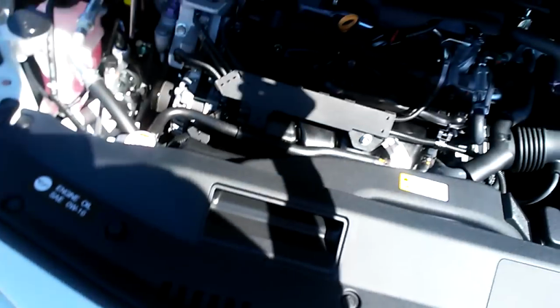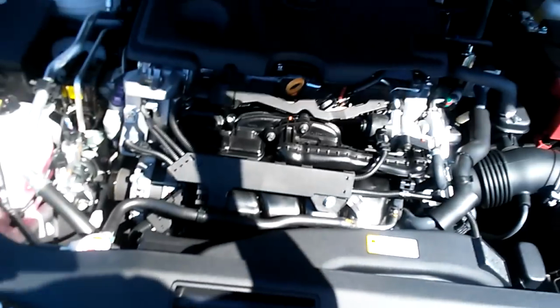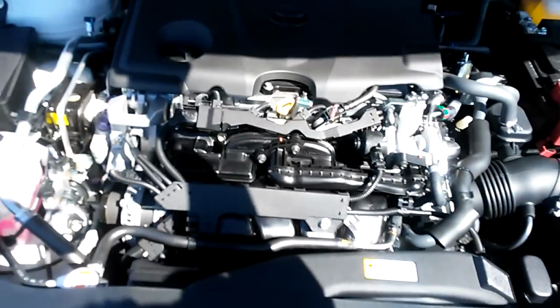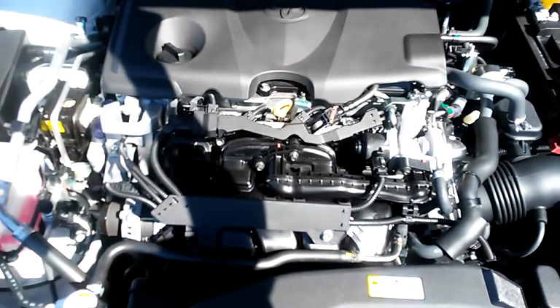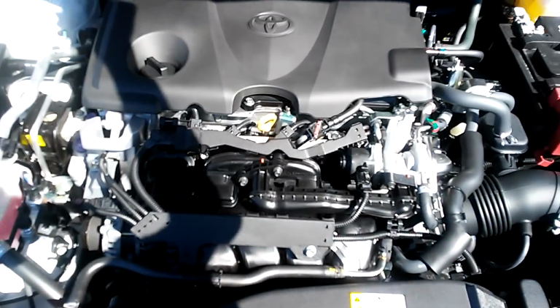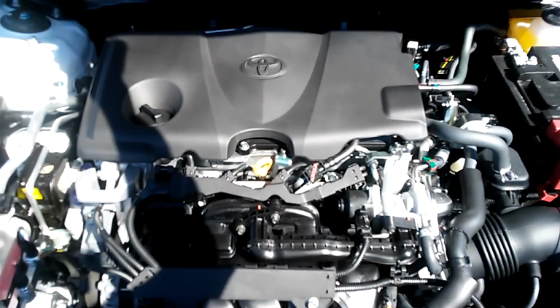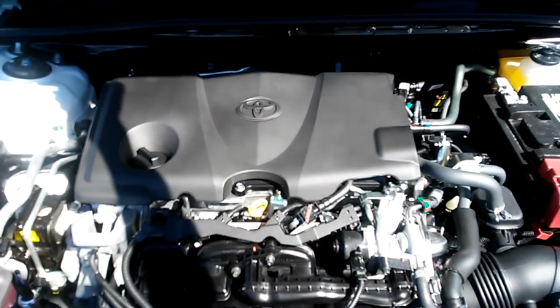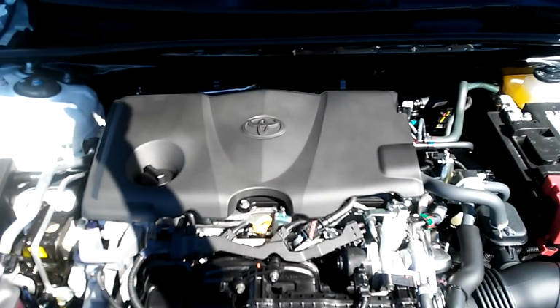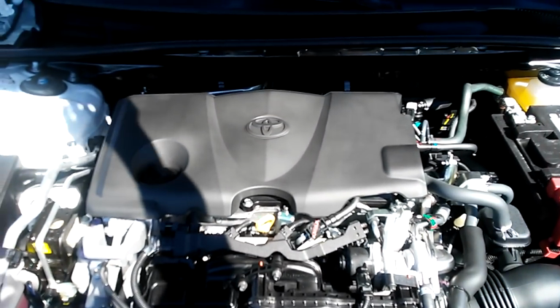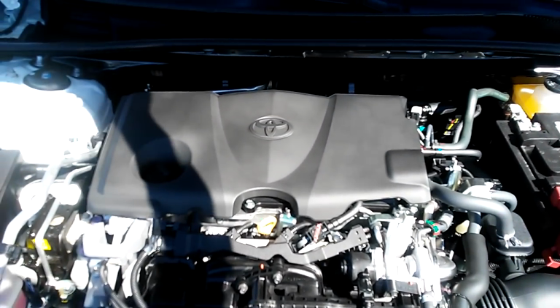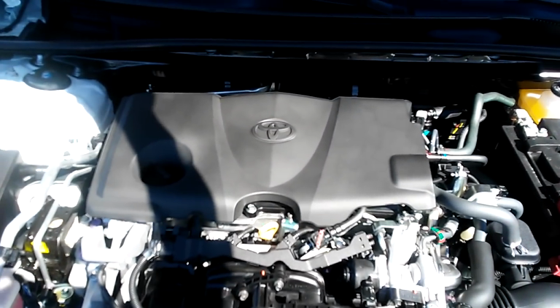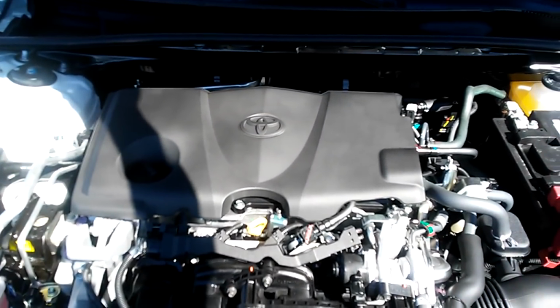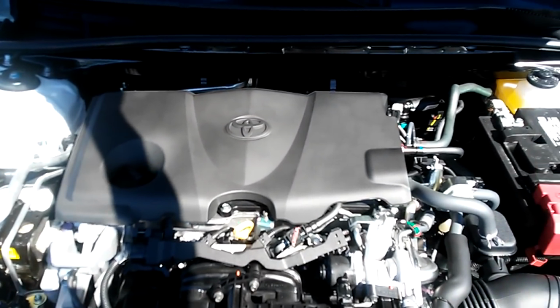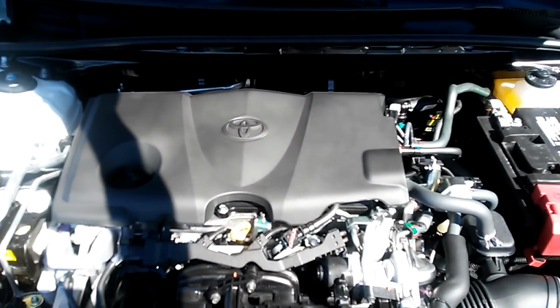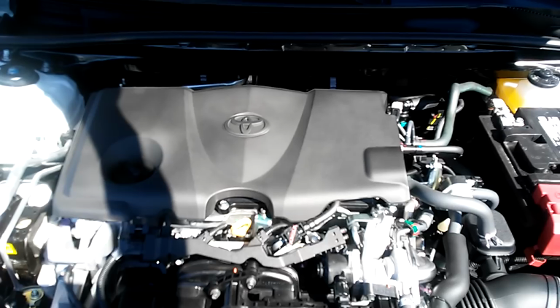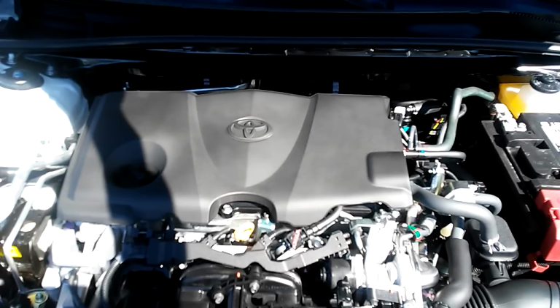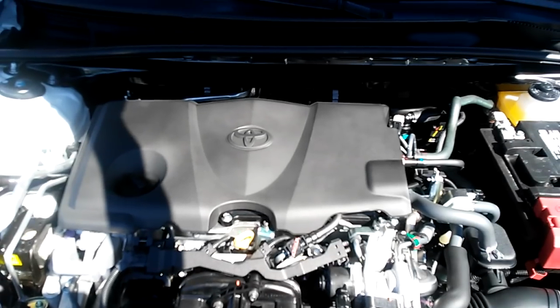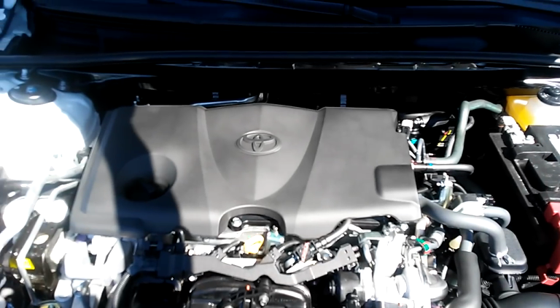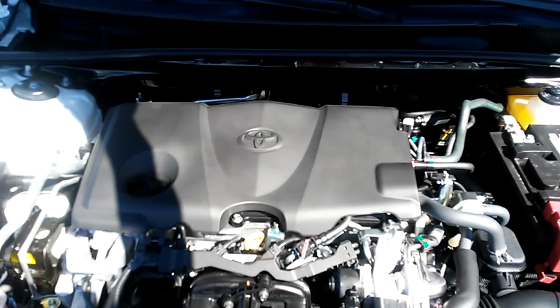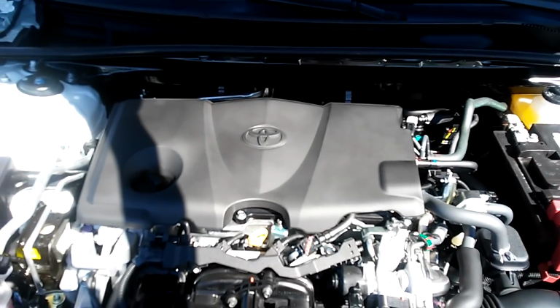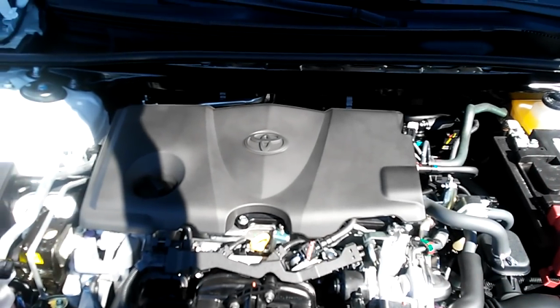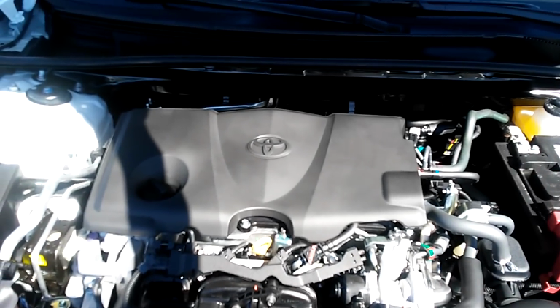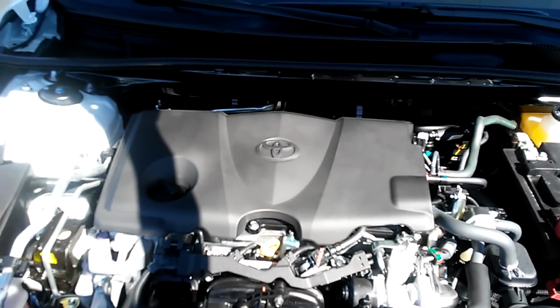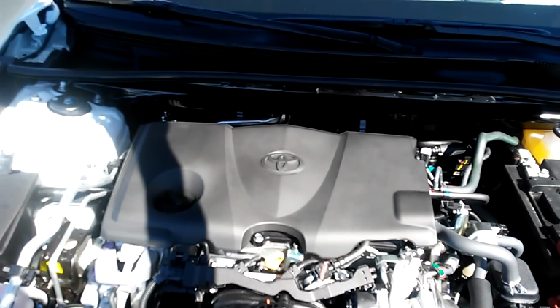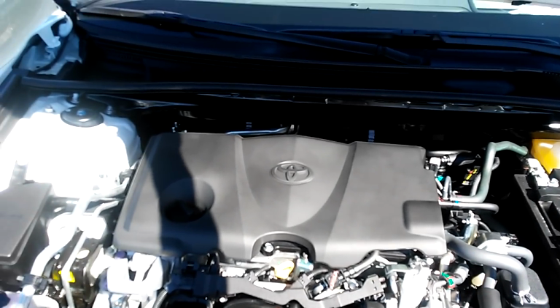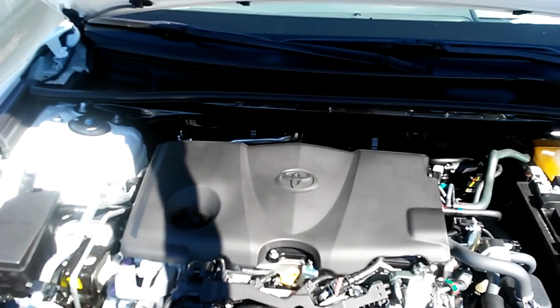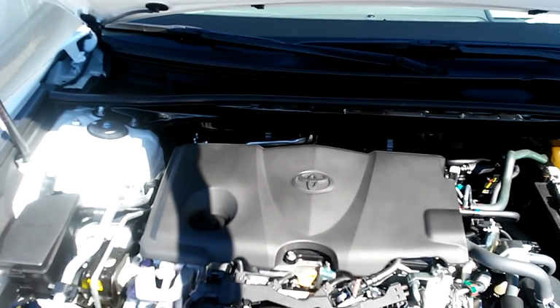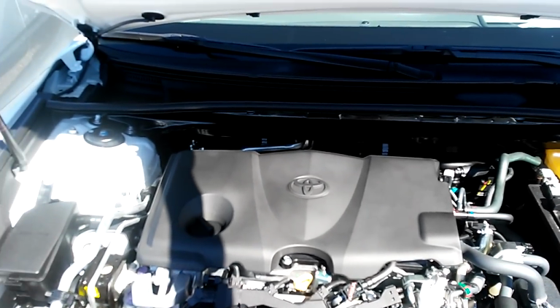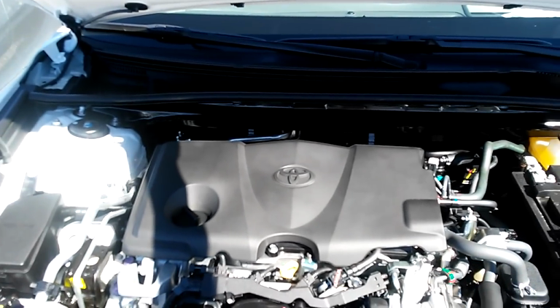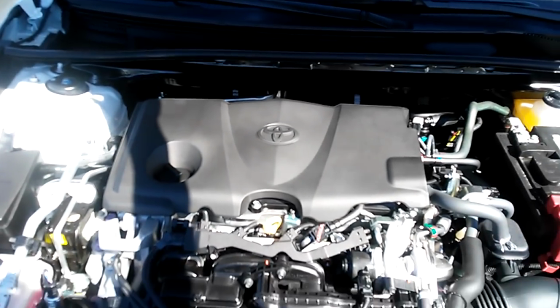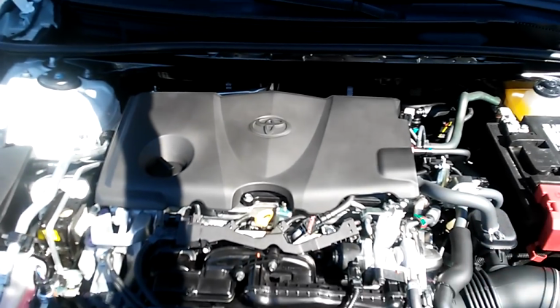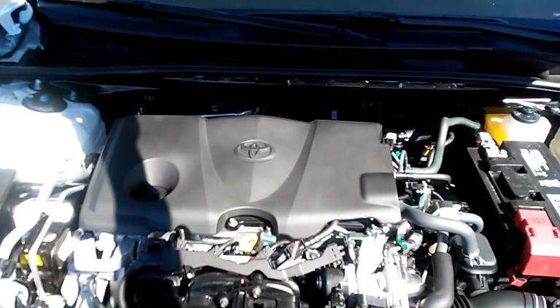Under the hood is a 2.5-liter four-cylinder, pumping out 203 horsepower — up from 178 on the 2017 model. Pretty impressive.